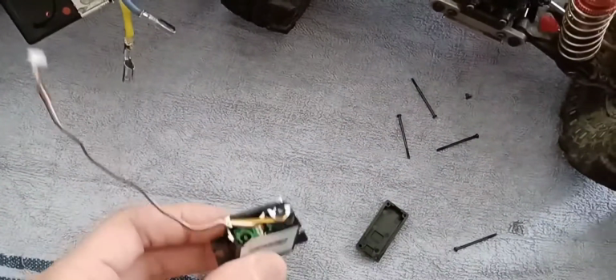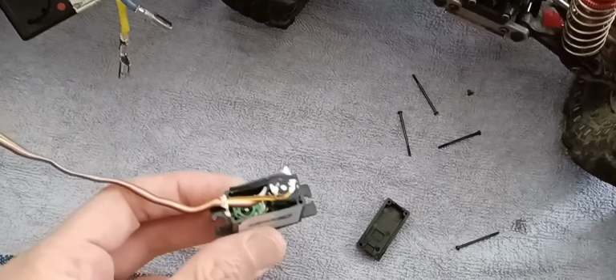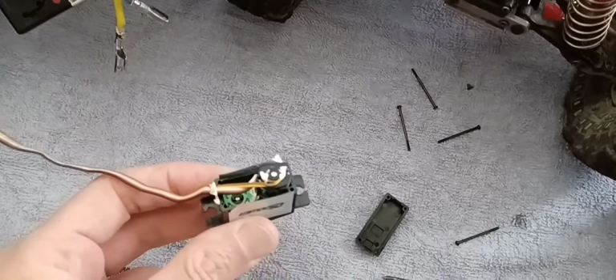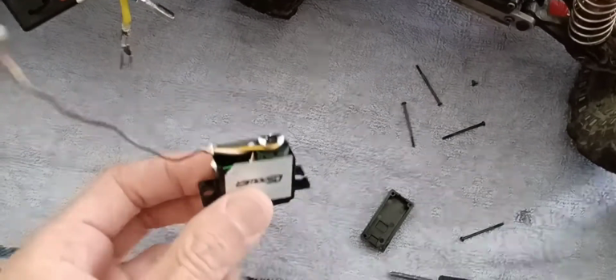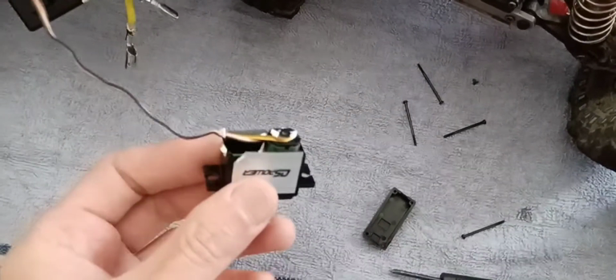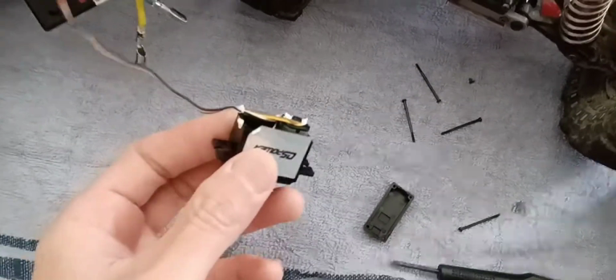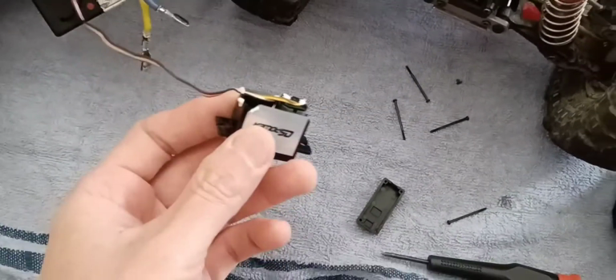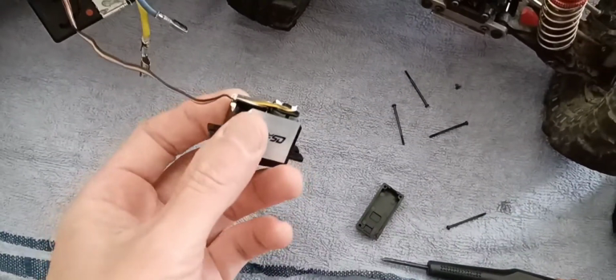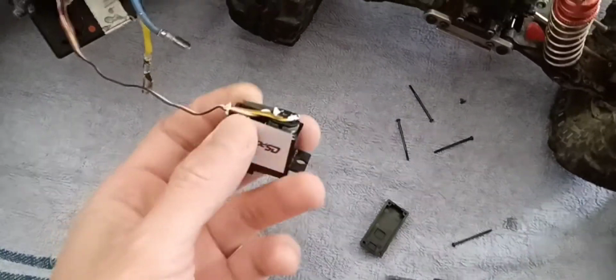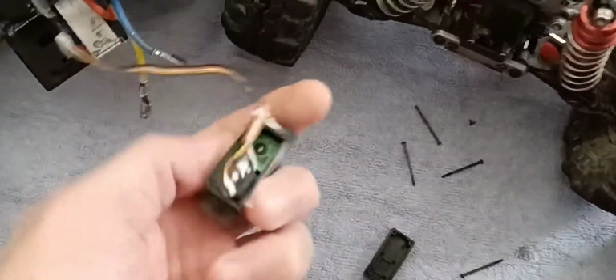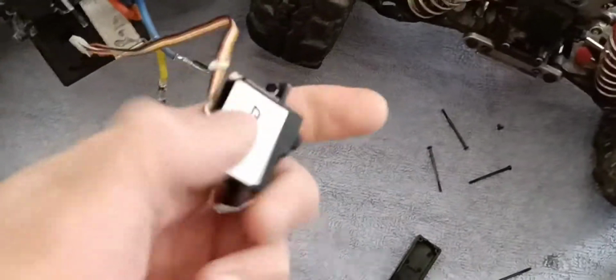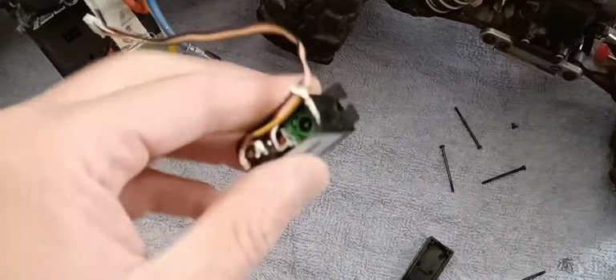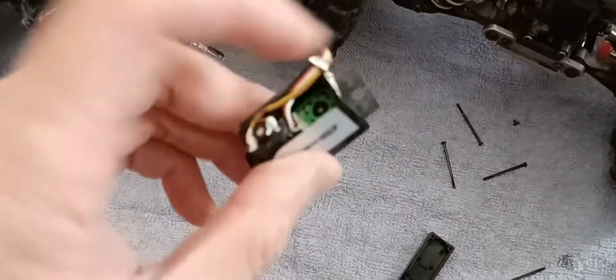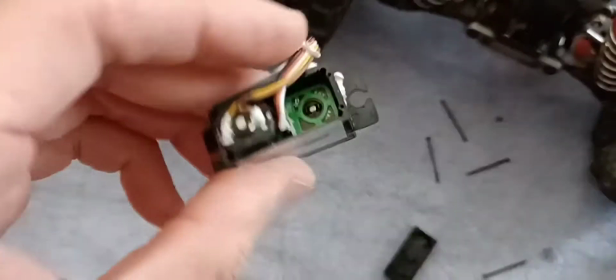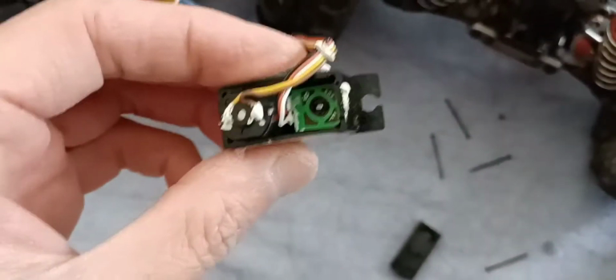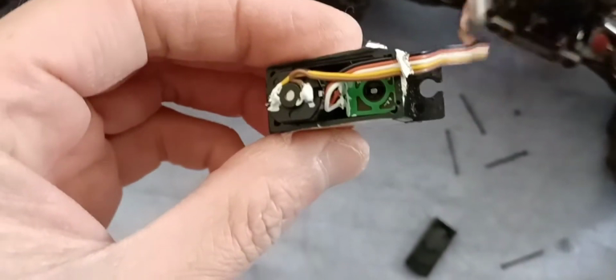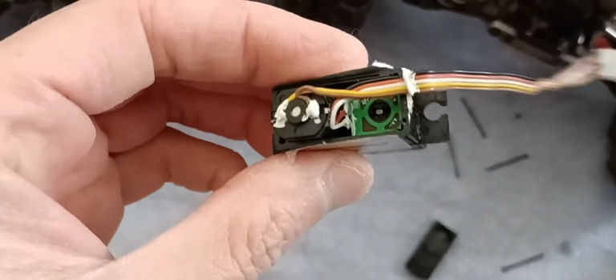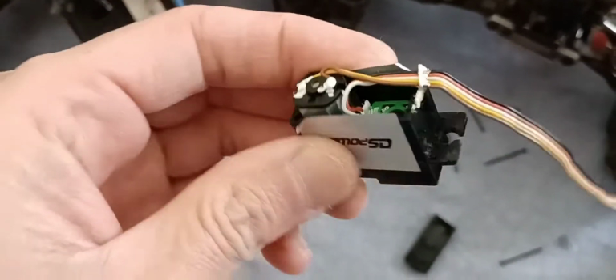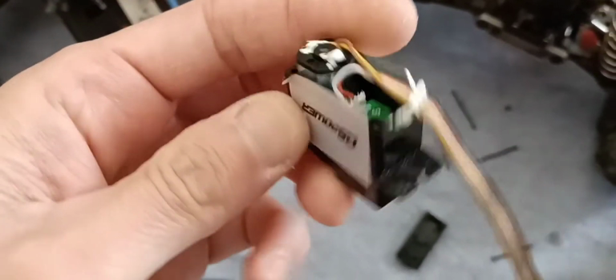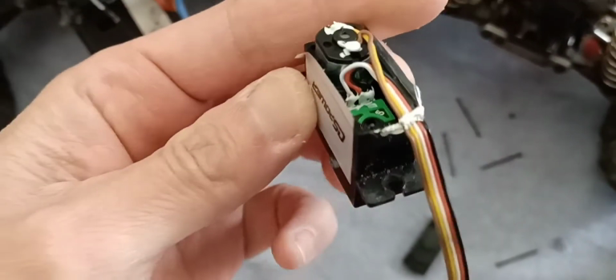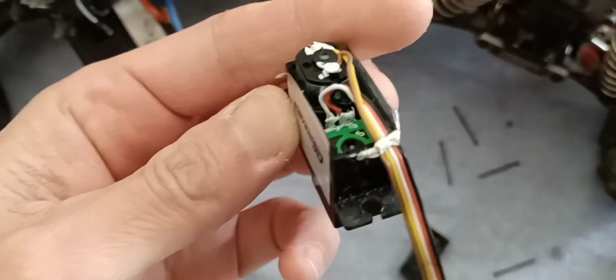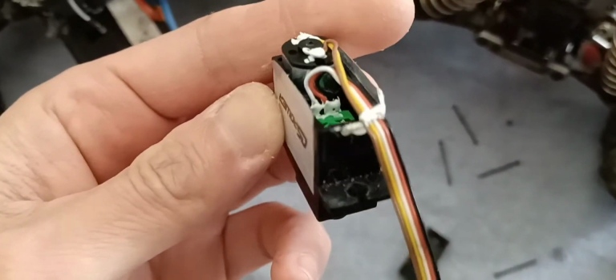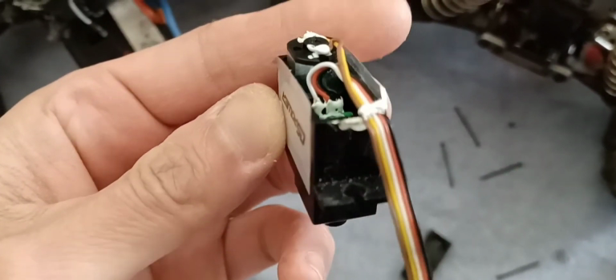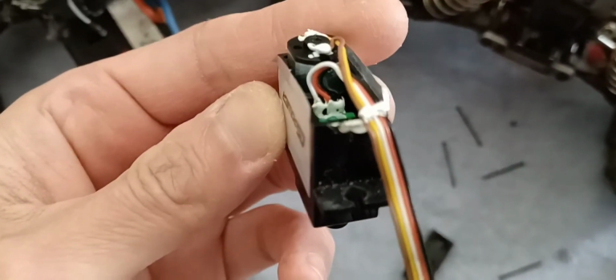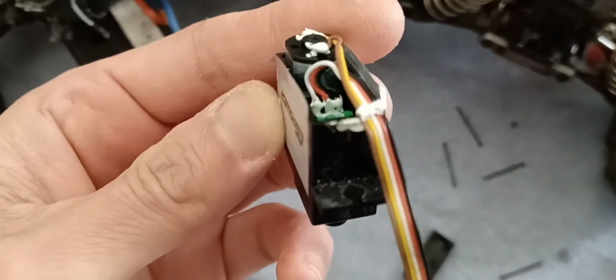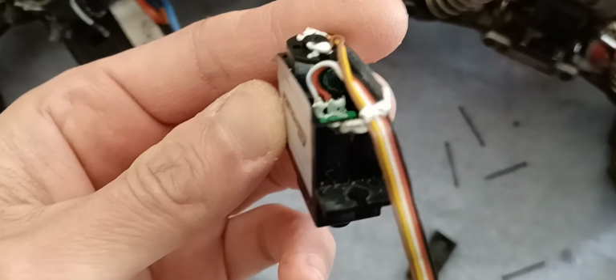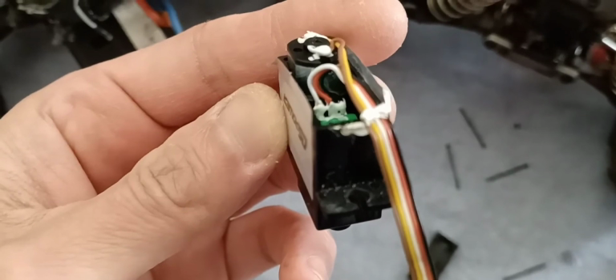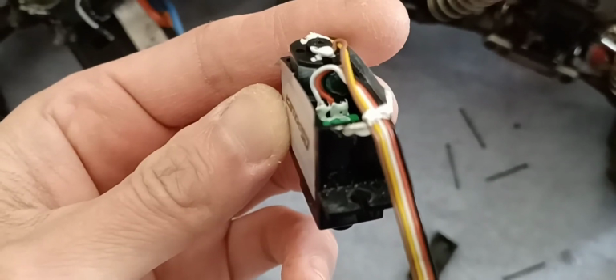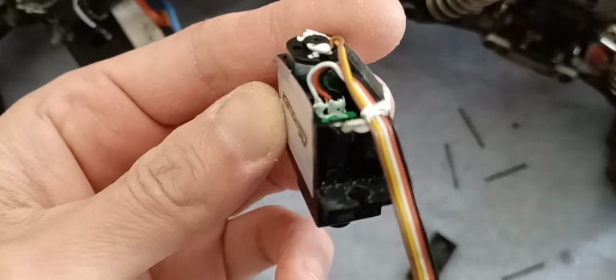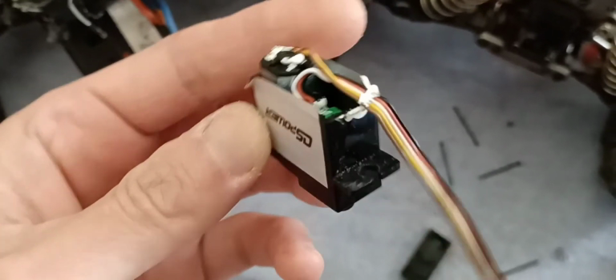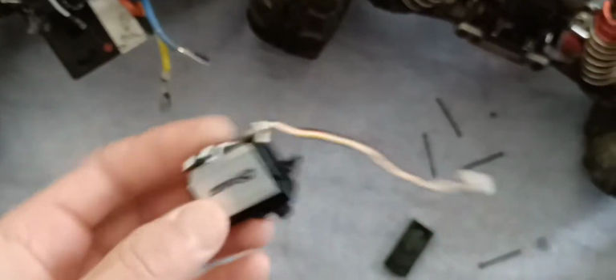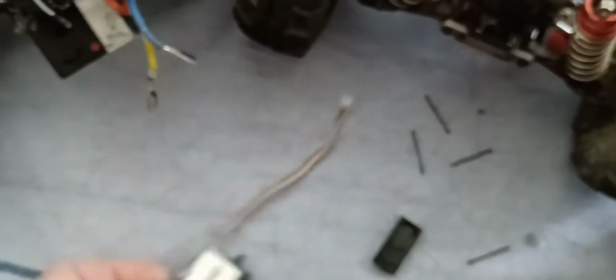For the motor, just switch the two cables. For the potentiometer, you do the same — it's three wires, just reverse the black and white.